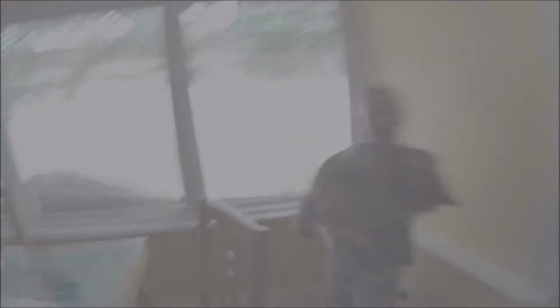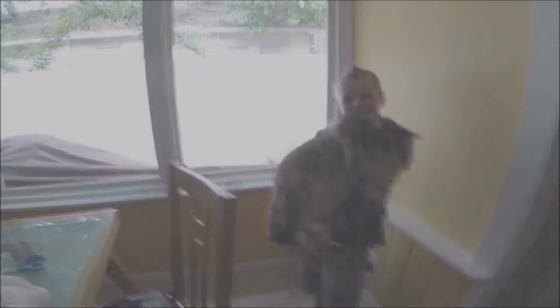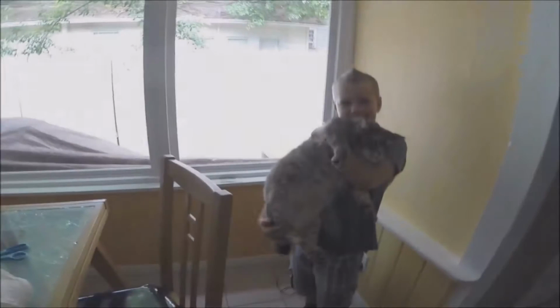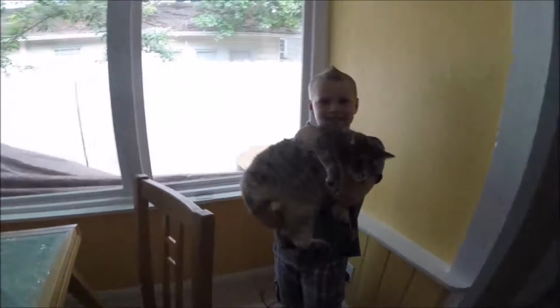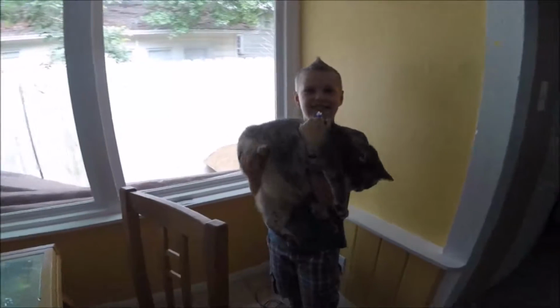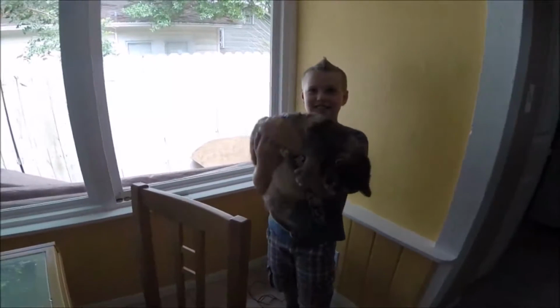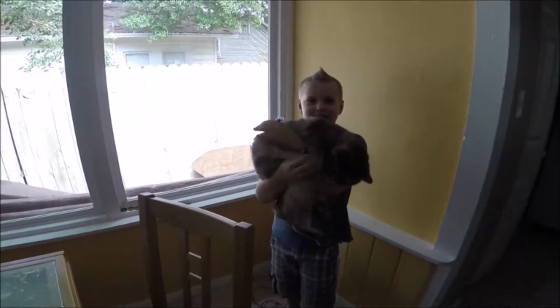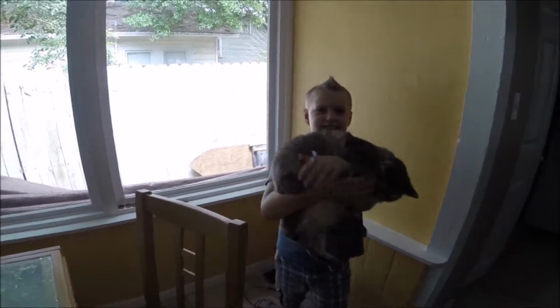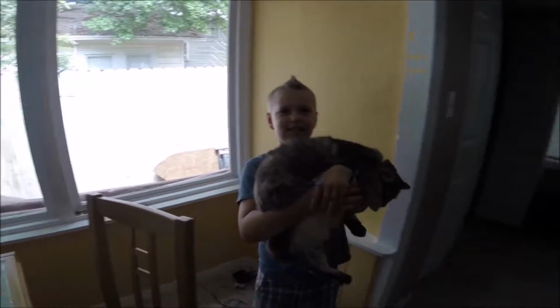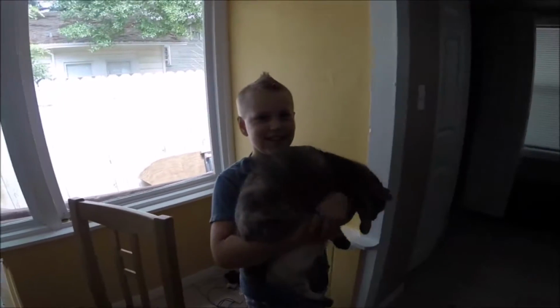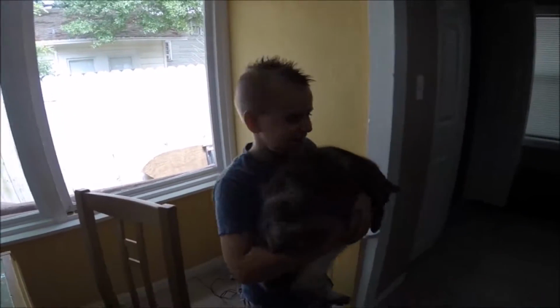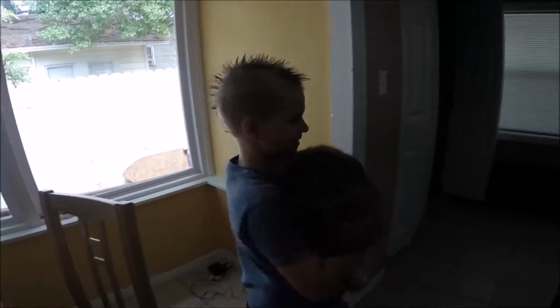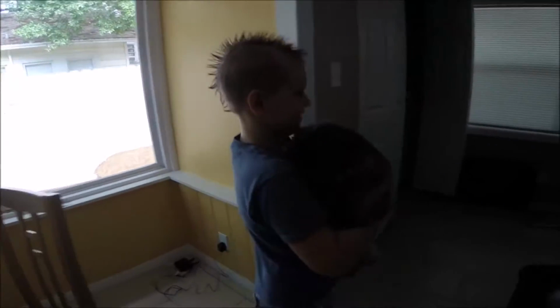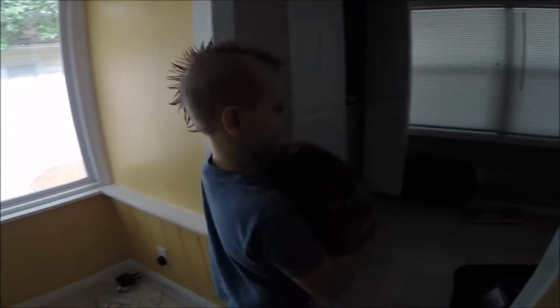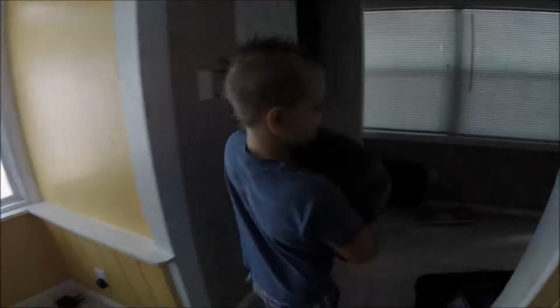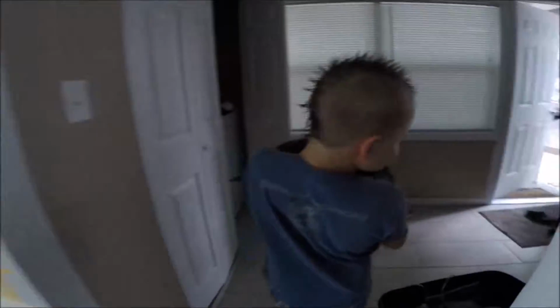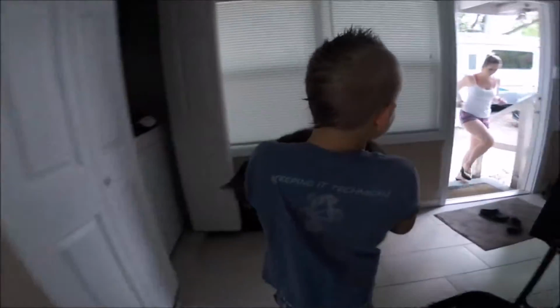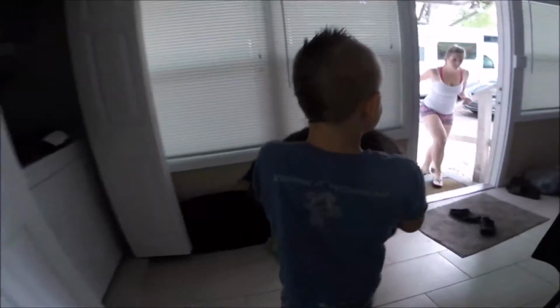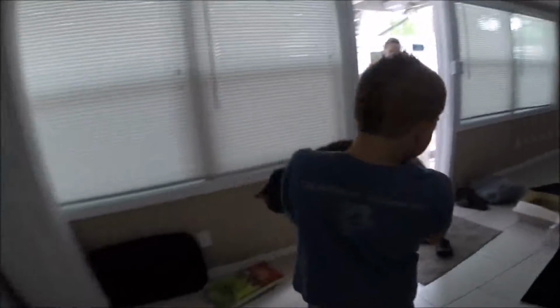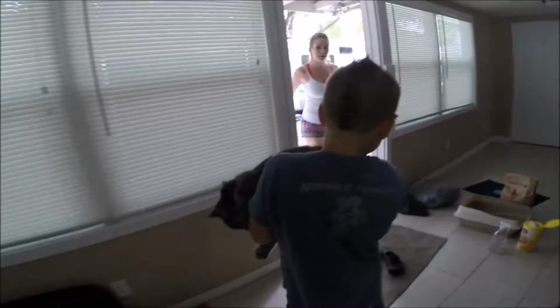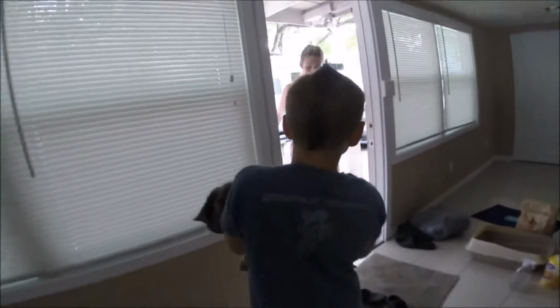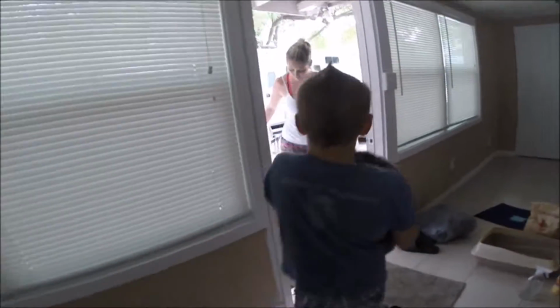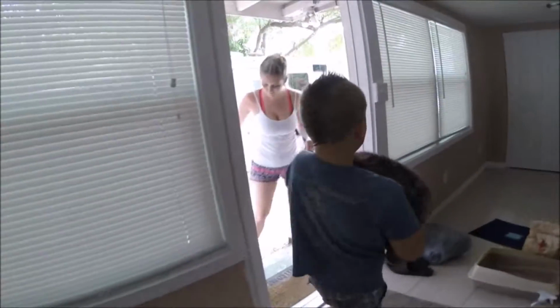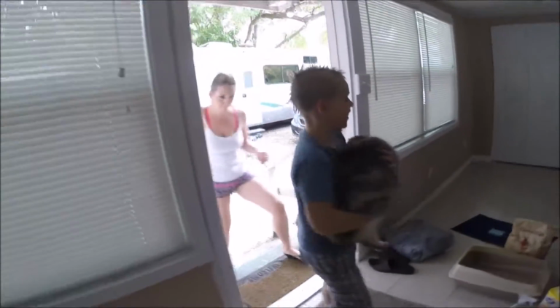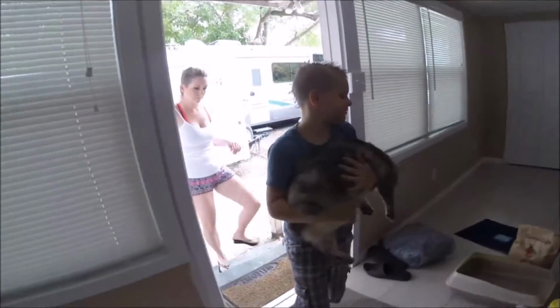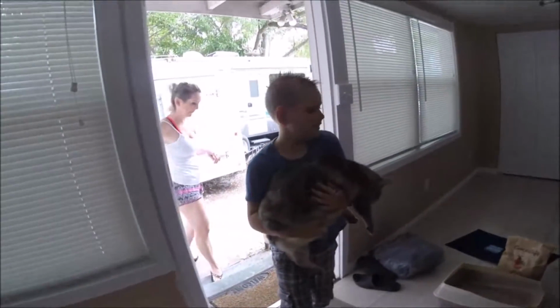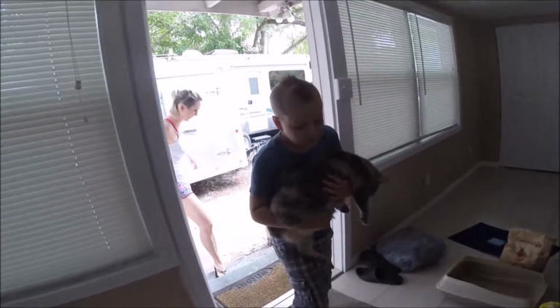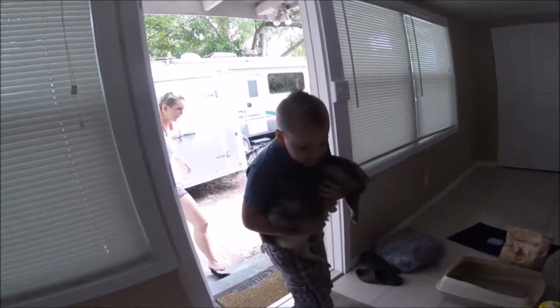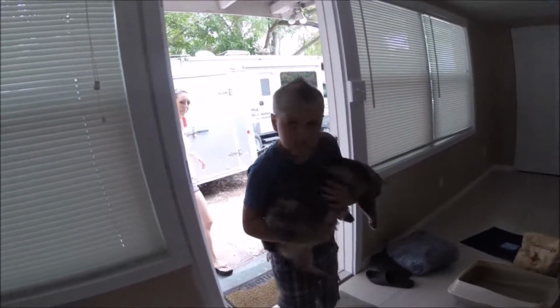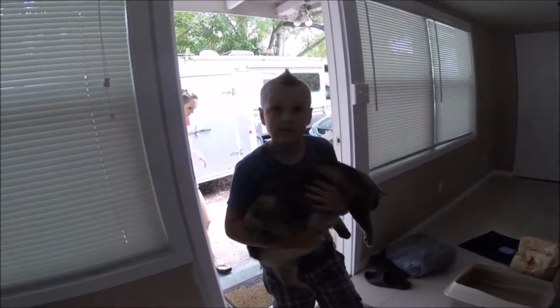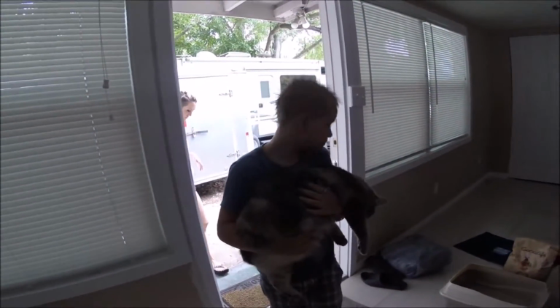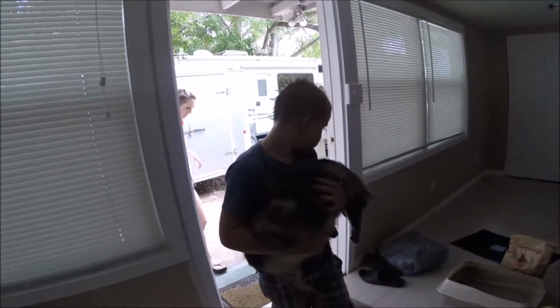Hi! You ready to go? Yeah. Getting Ziggy? Yes. Cool. You want buckets? Yeah! Bring the two red buckets? Yep.